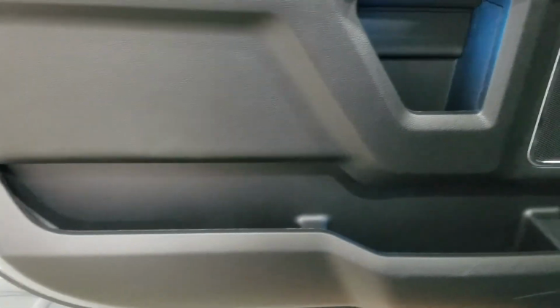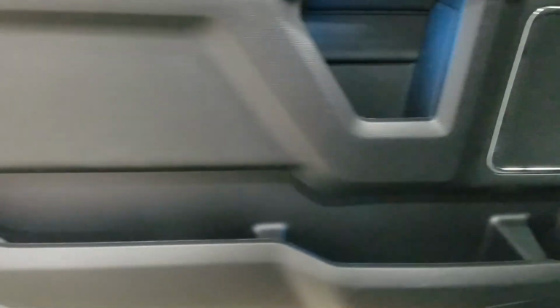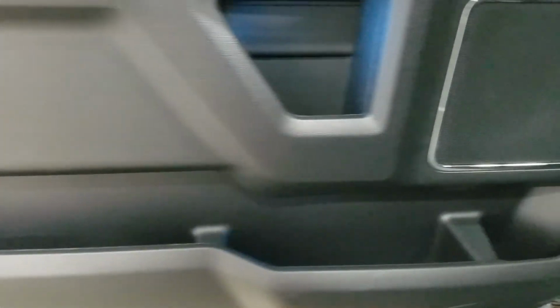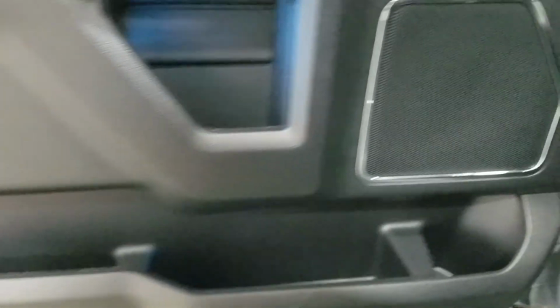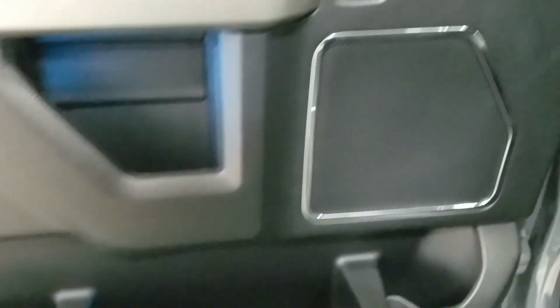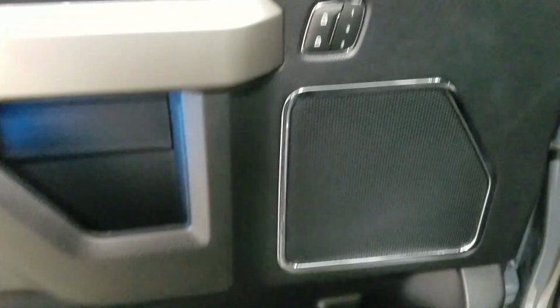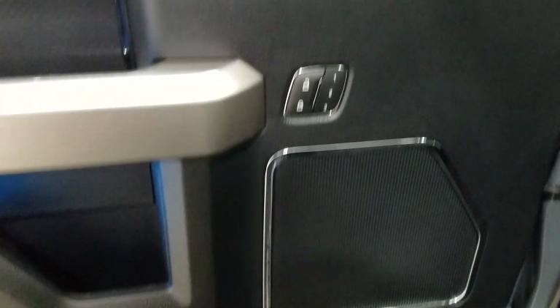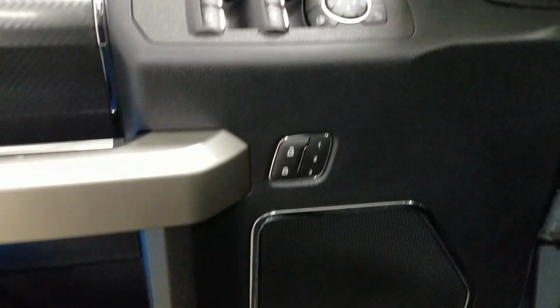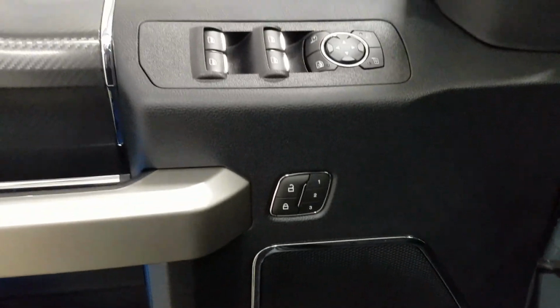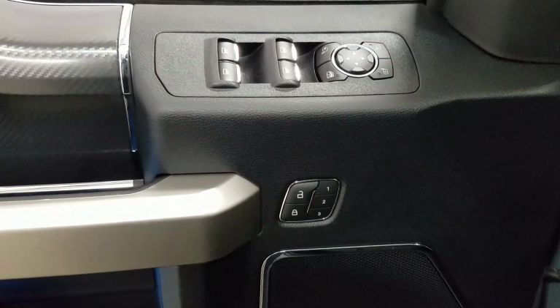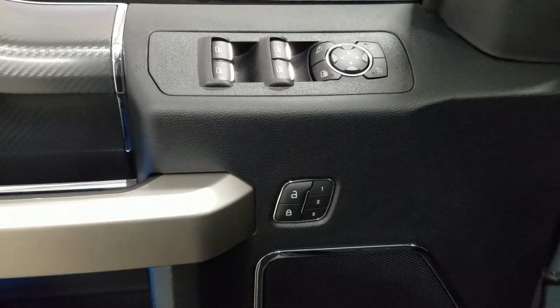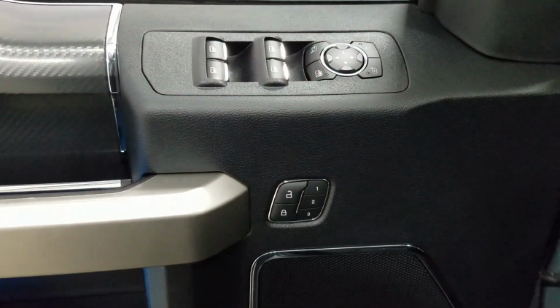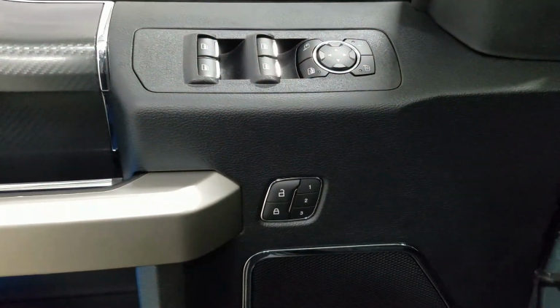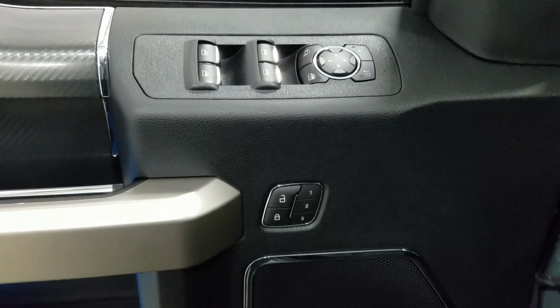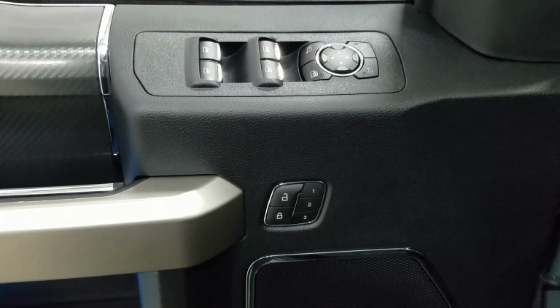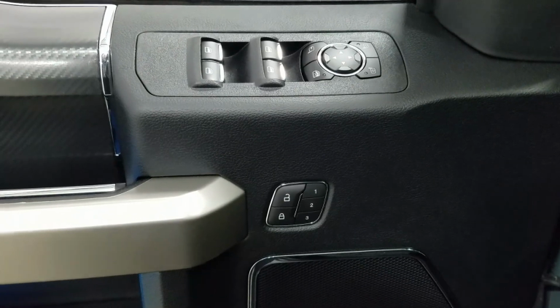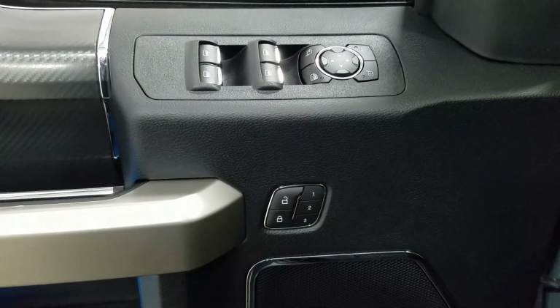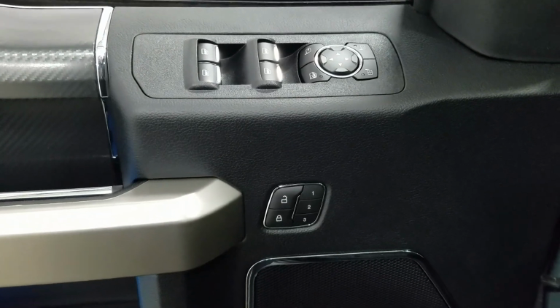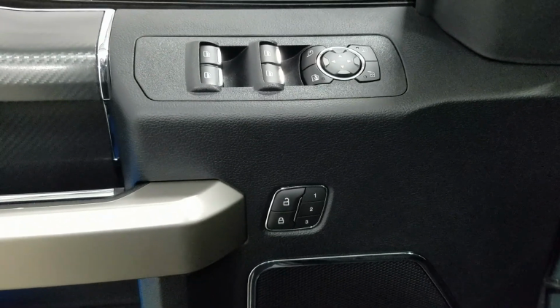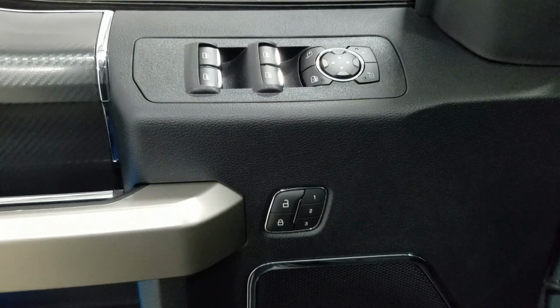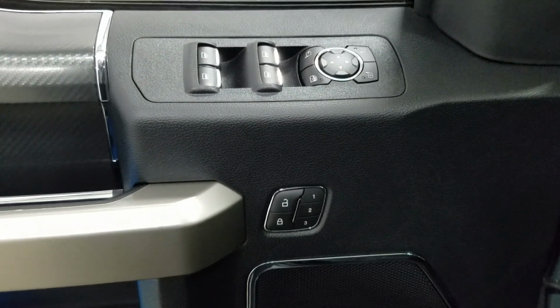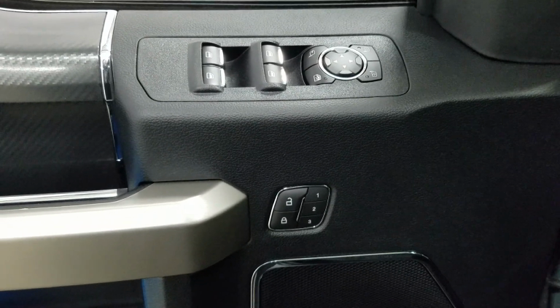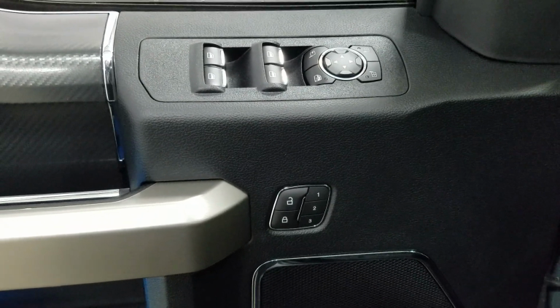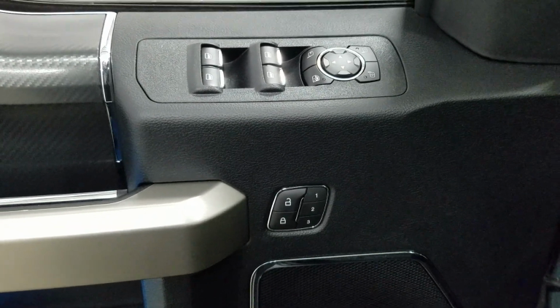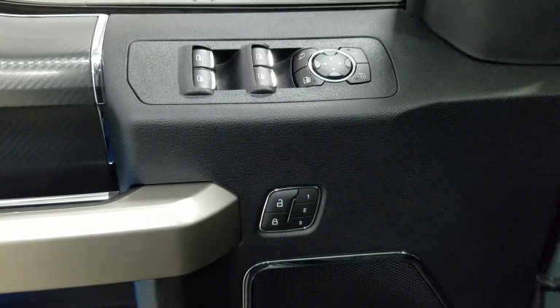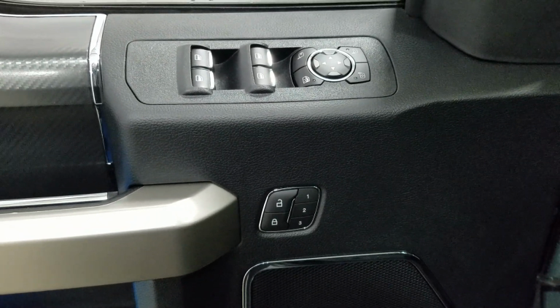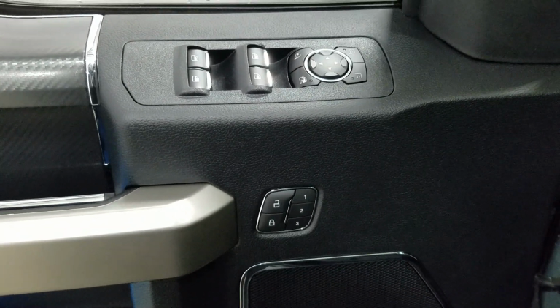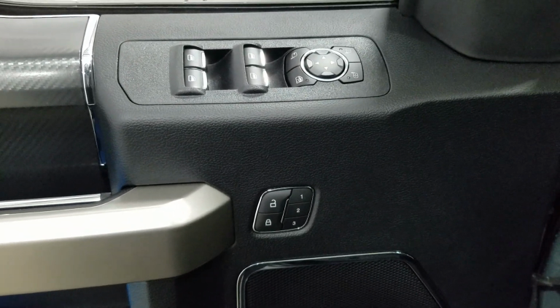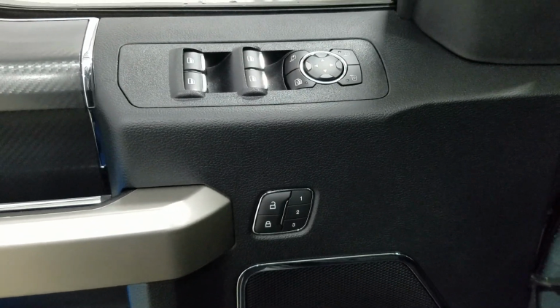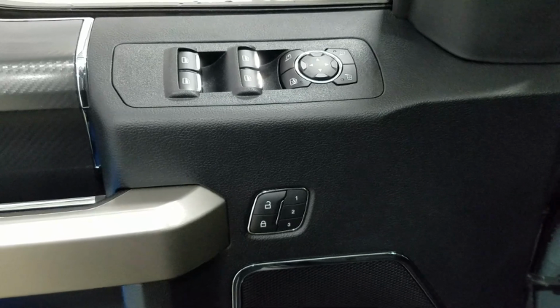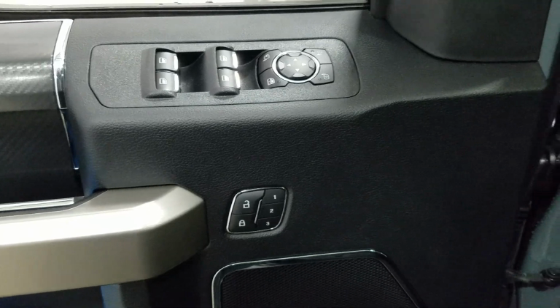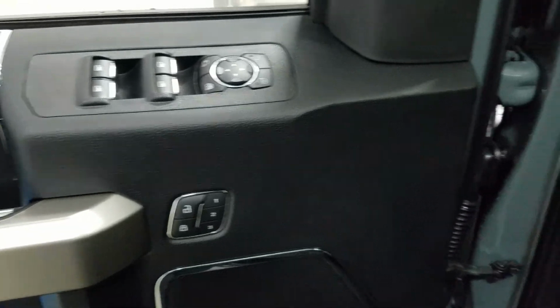At the interior we have loads of driver friendly features including tons of door storage as well as power locks, memory seating for the driver, power windows, and power adjustable mirrors with blind spot information system.